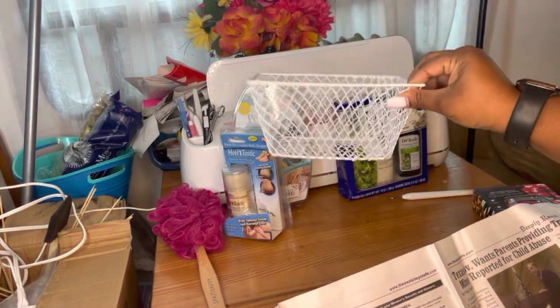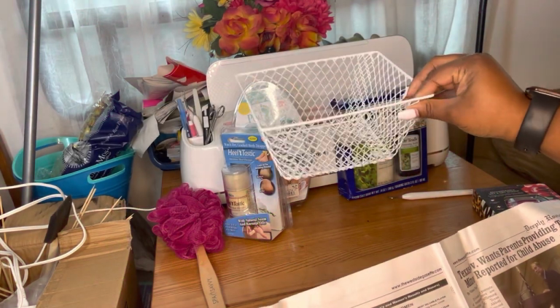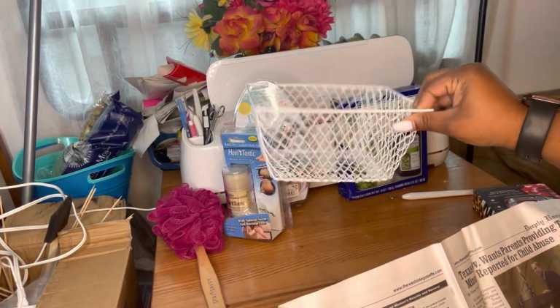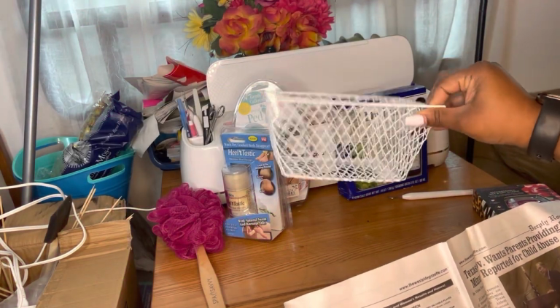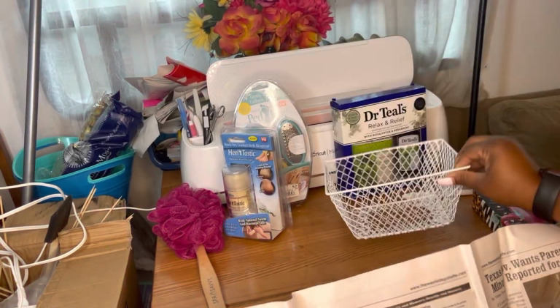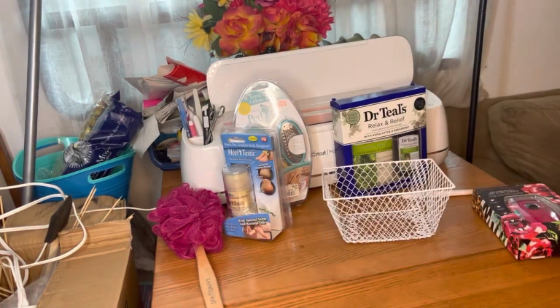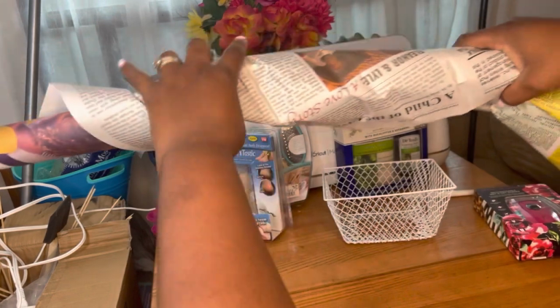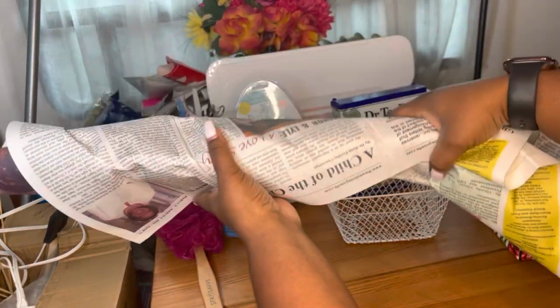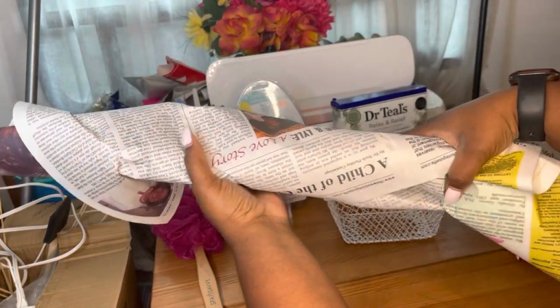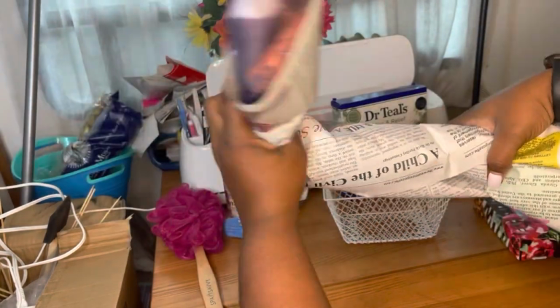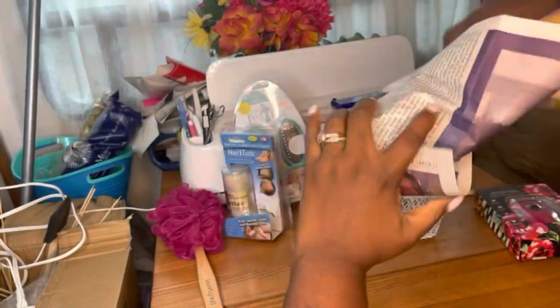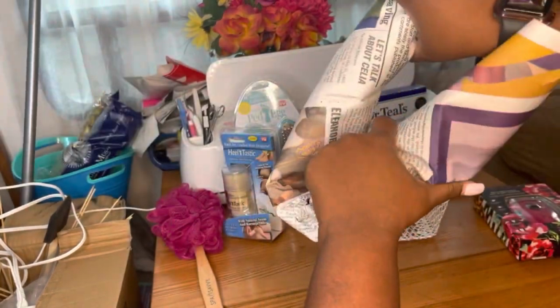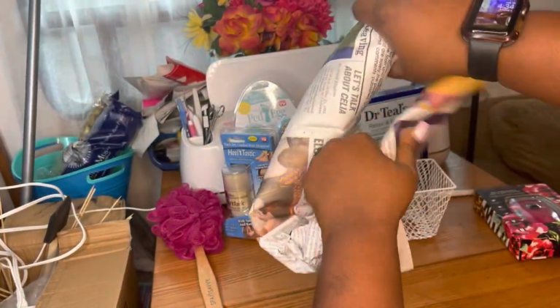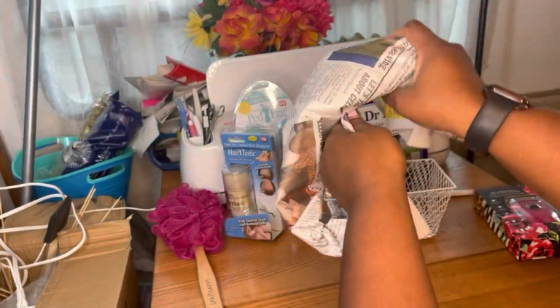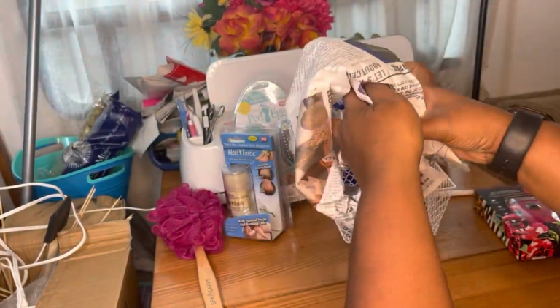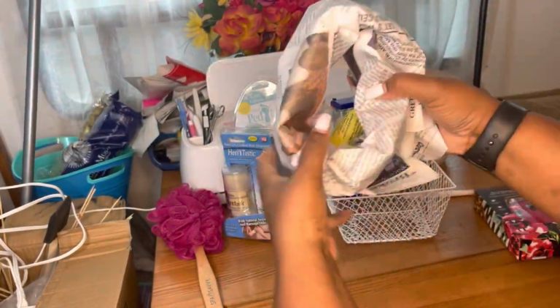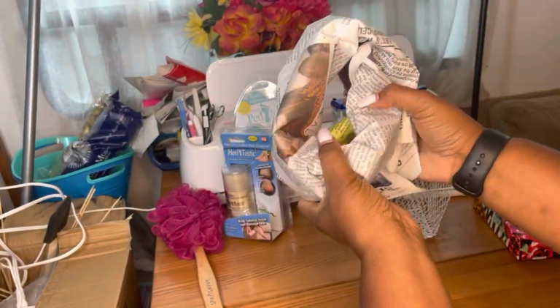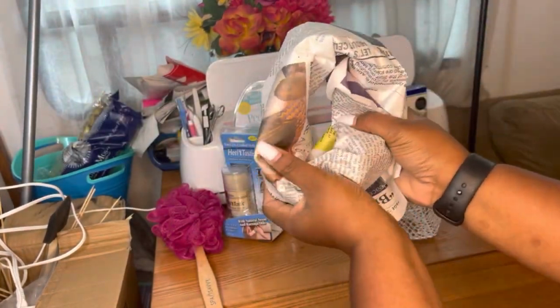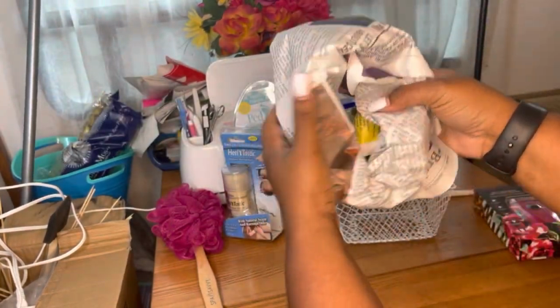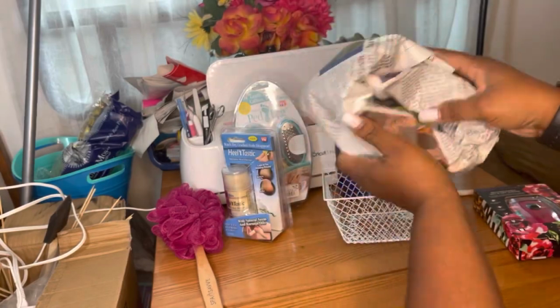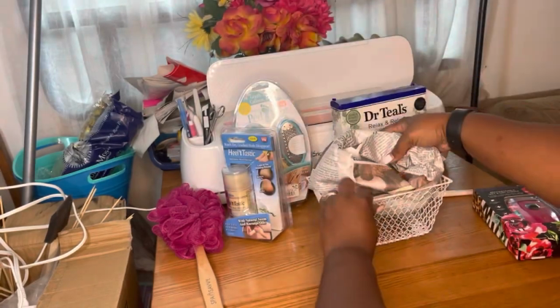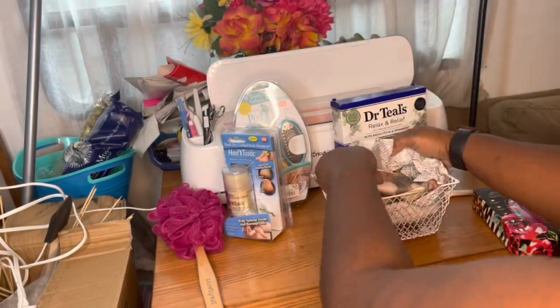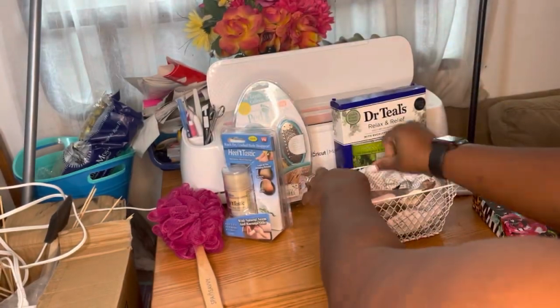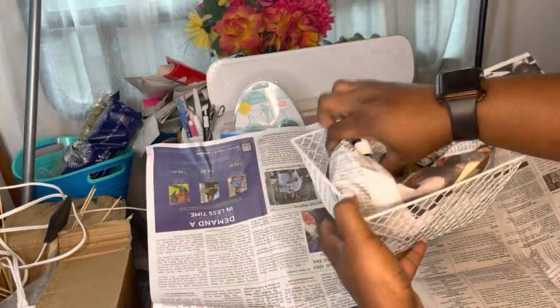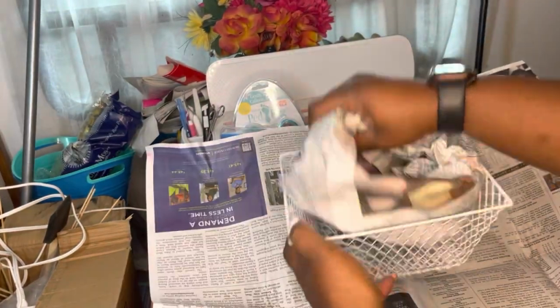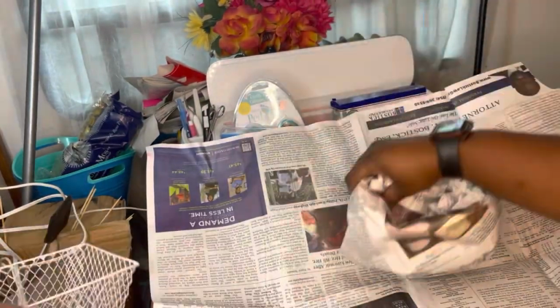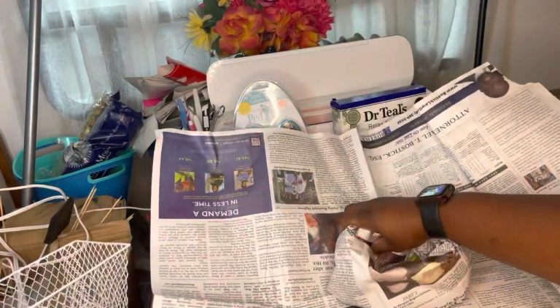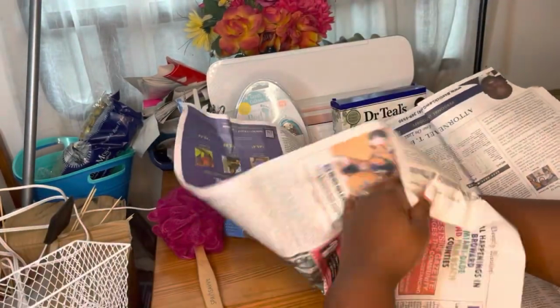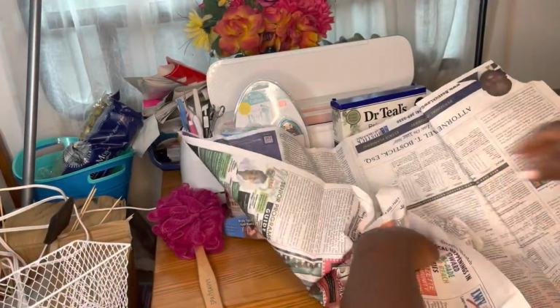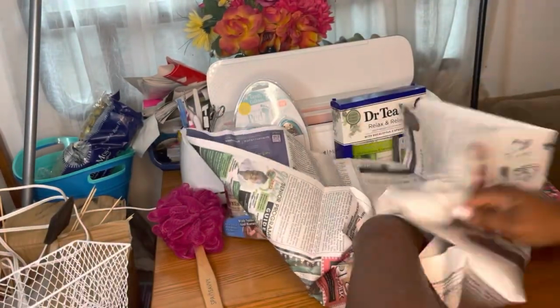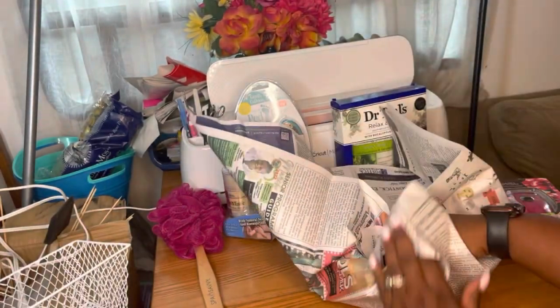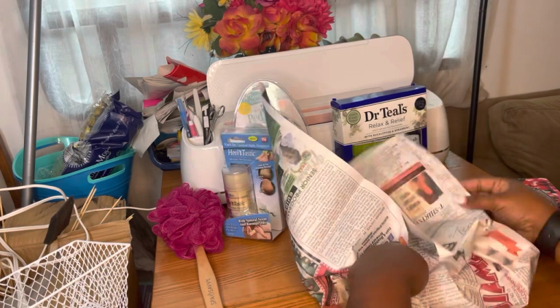Hey, Cream Madonna's, welcome back to the channel. I'm Velitra and I'm the Crafty Black Girl. So you guys, we got another basket video — this is so long overdue.